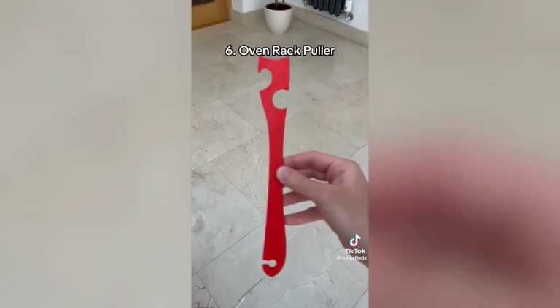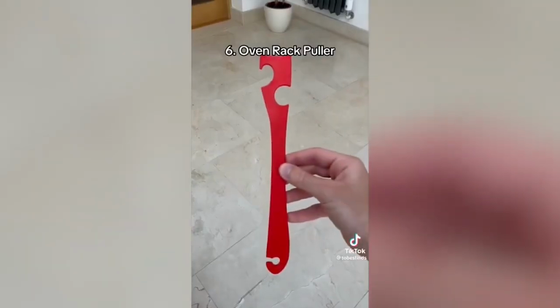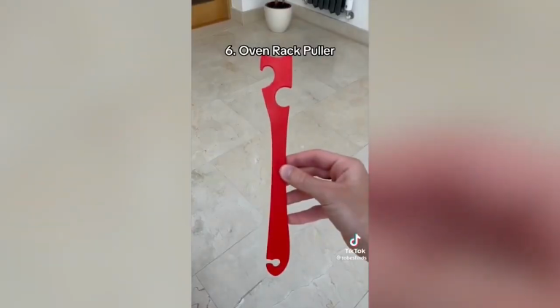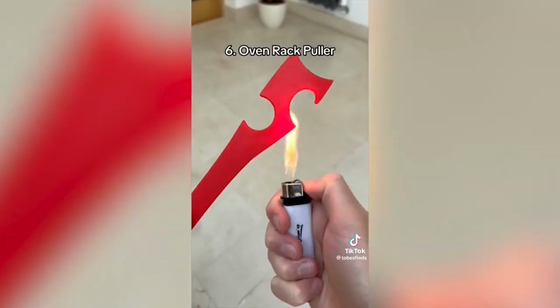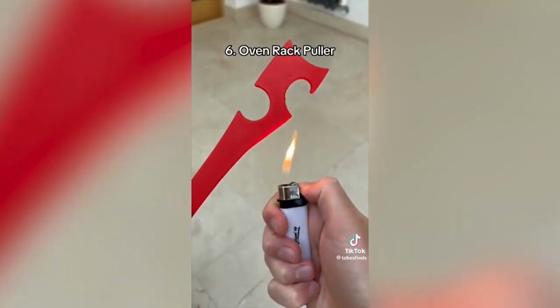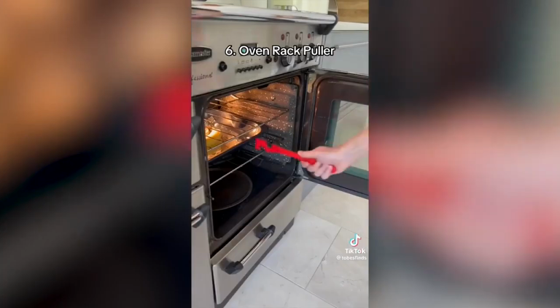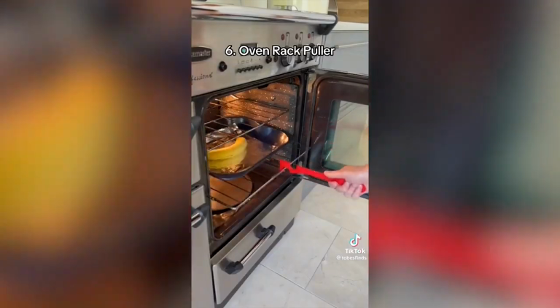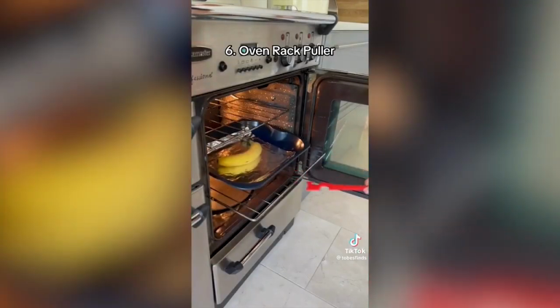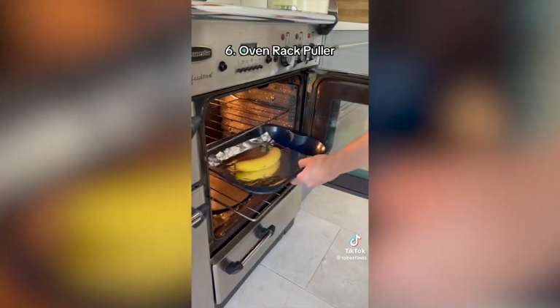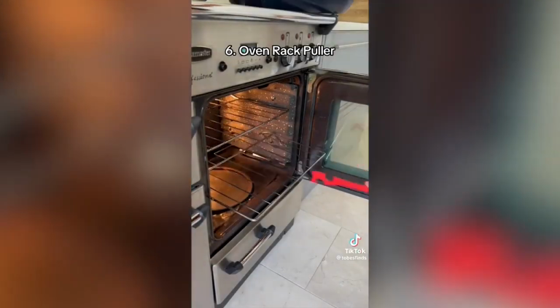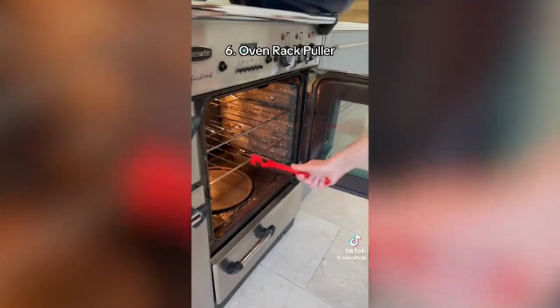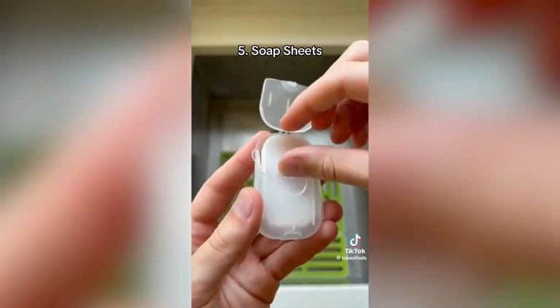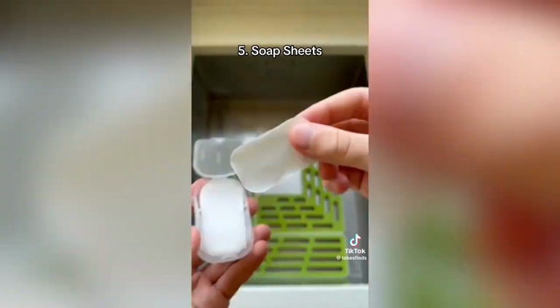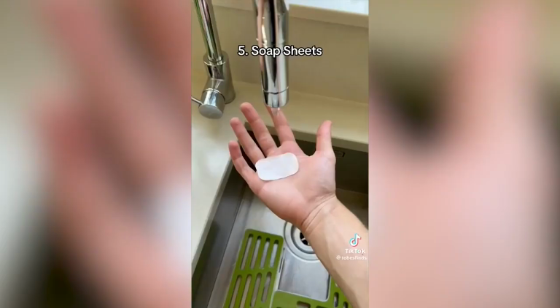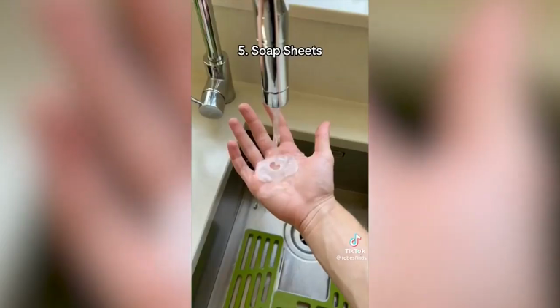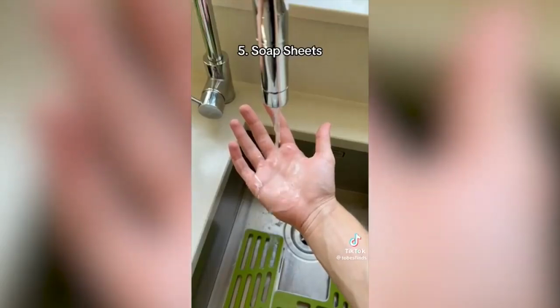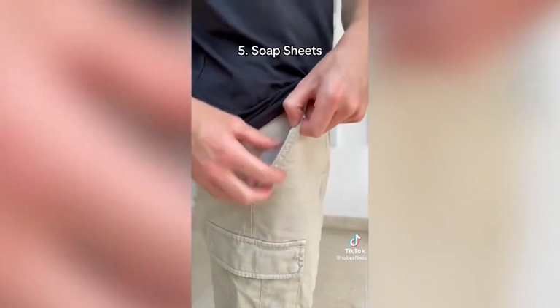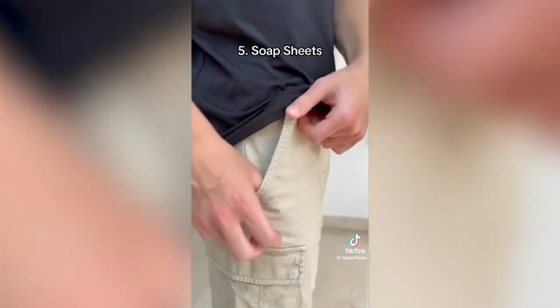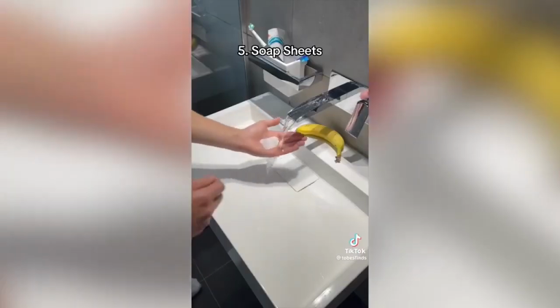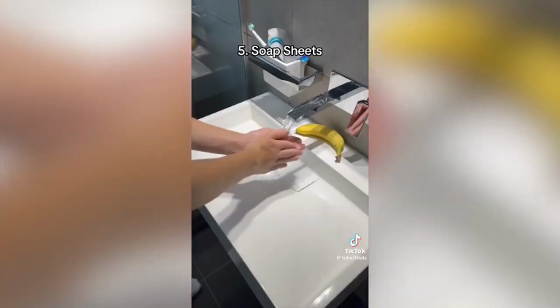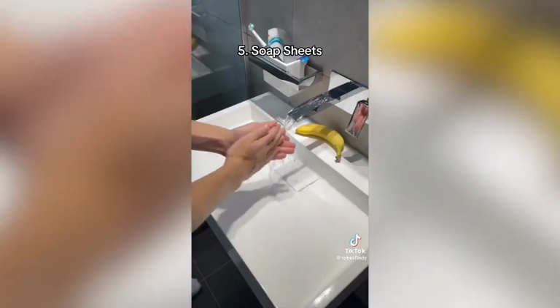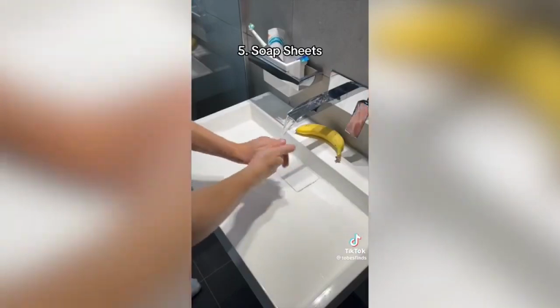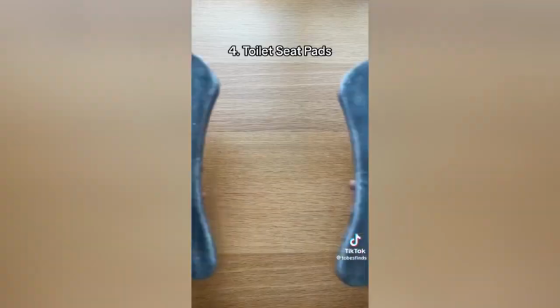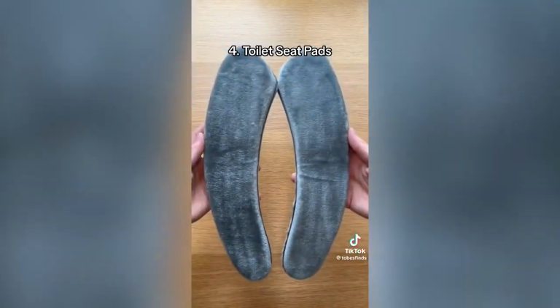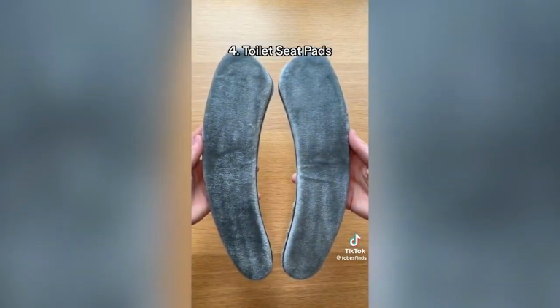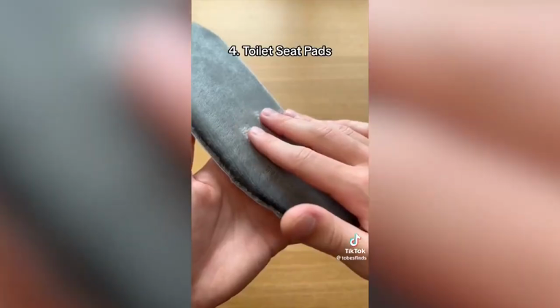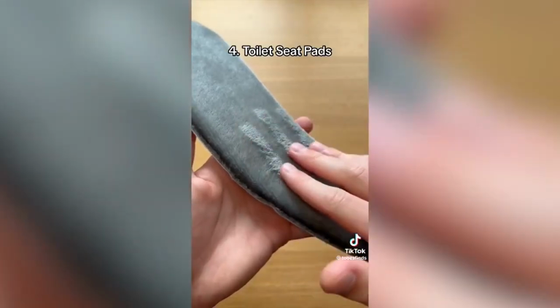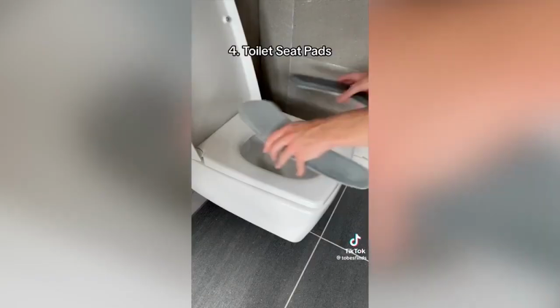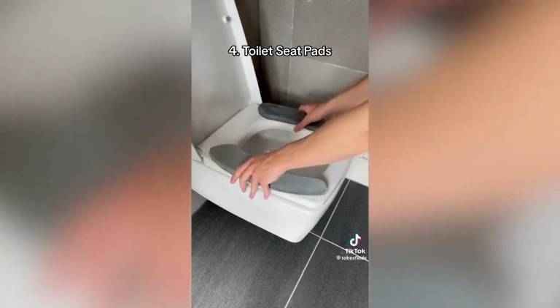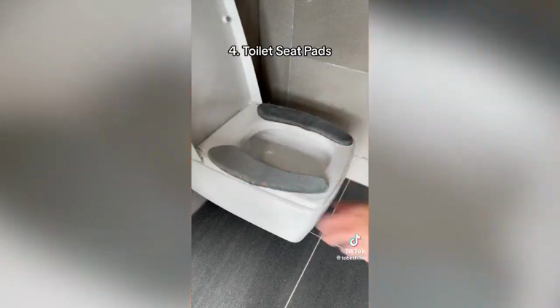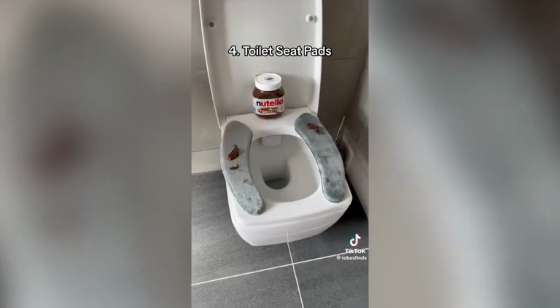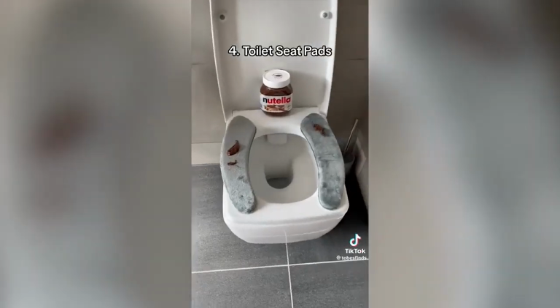This is an oven rack puller, which is heat-resistant and allows you to pull things out of the oven without burning yourself. These are soap sheets, which dissolve in water and fit in your pocket, allowing you to wash your hands wherever you want. These are toilet seat pads, which keep your bum warm and give you a comfier experience on the toilet.